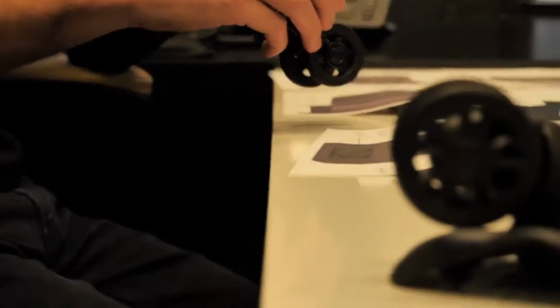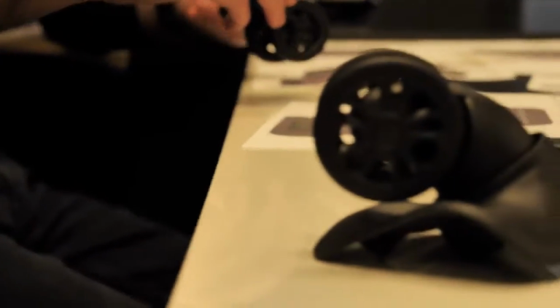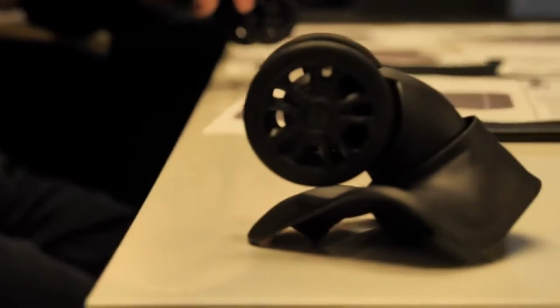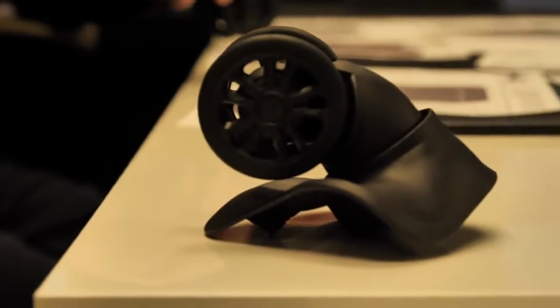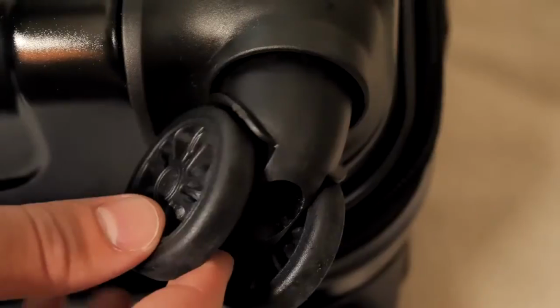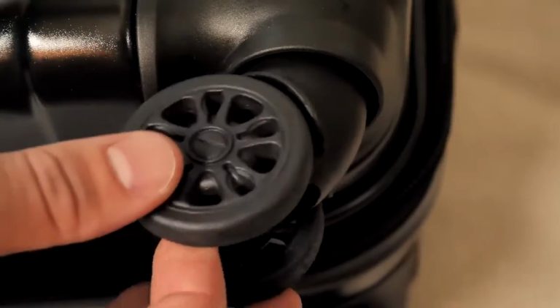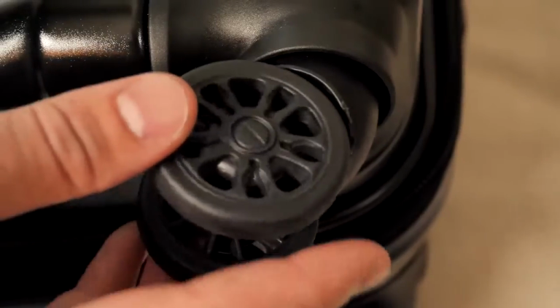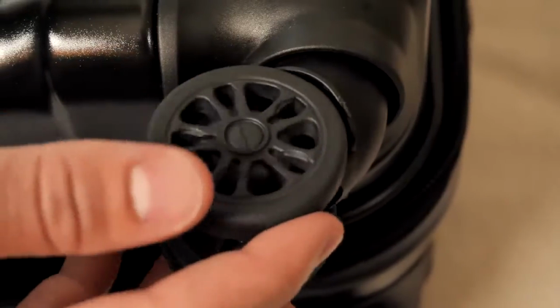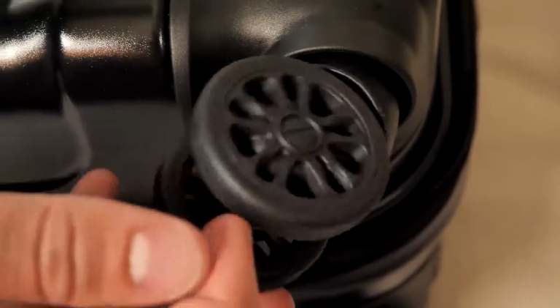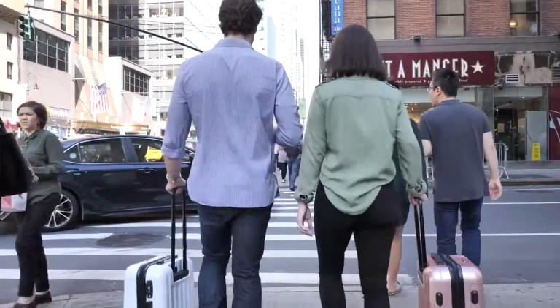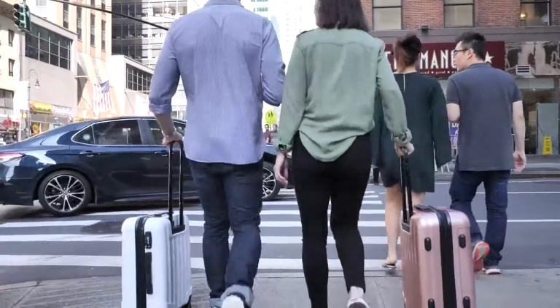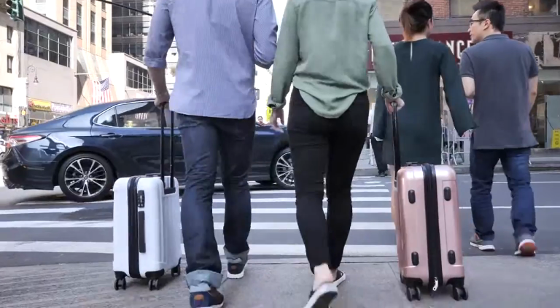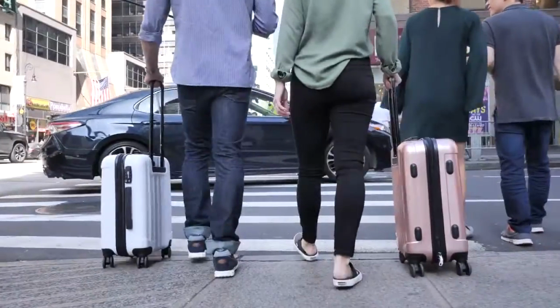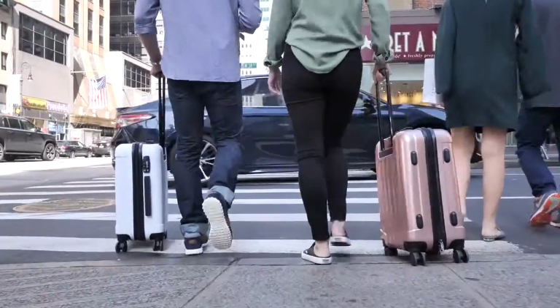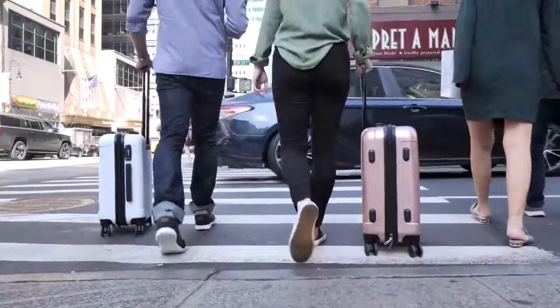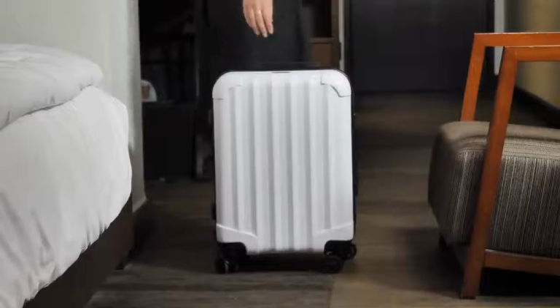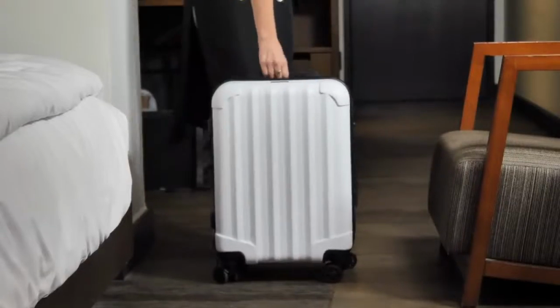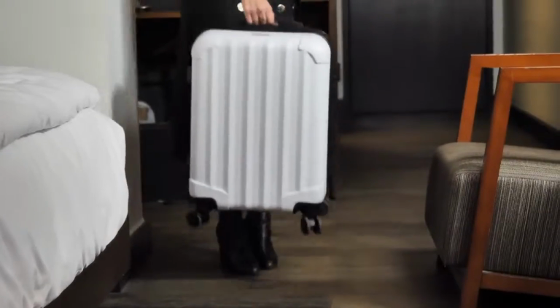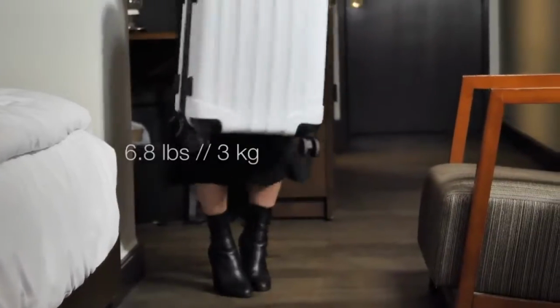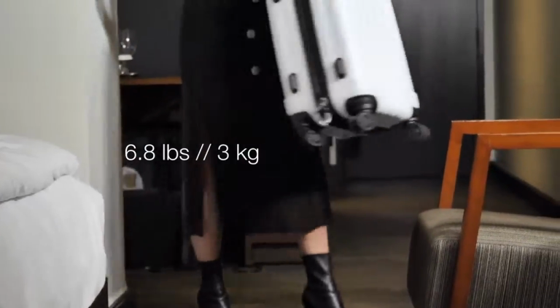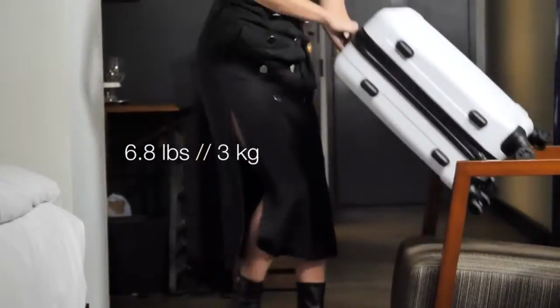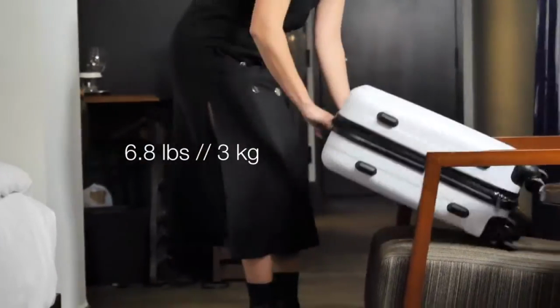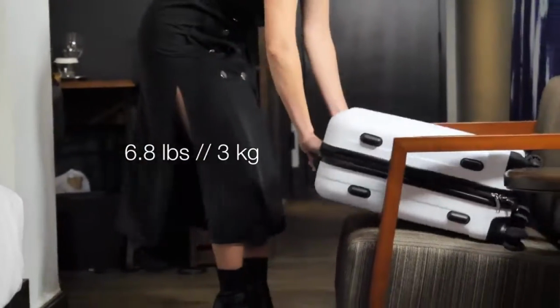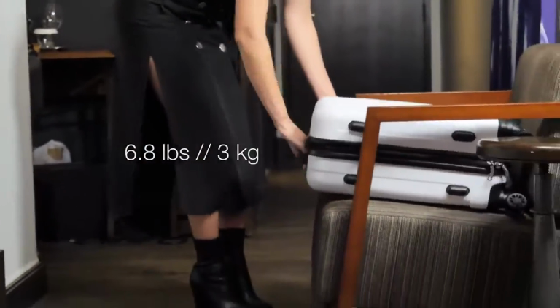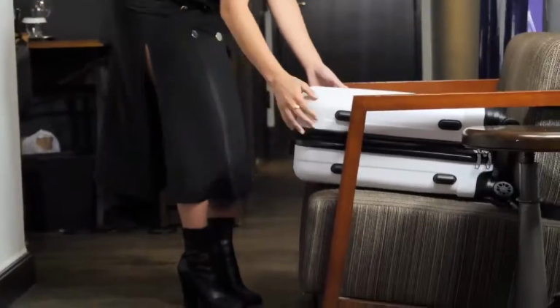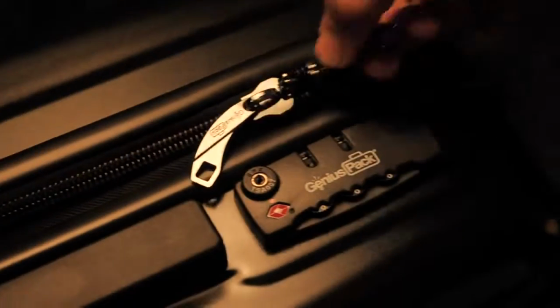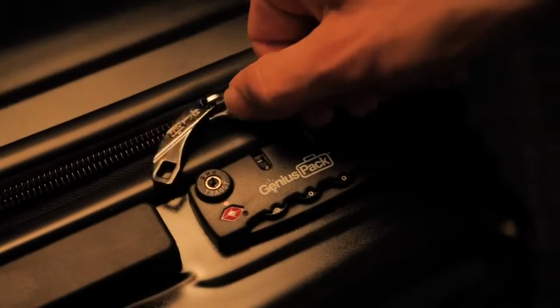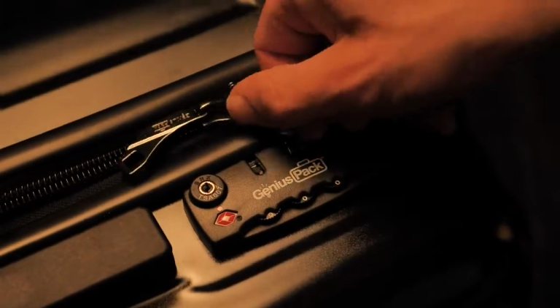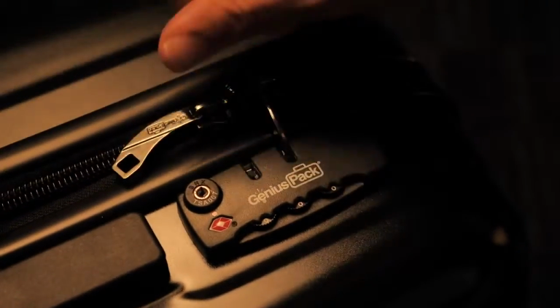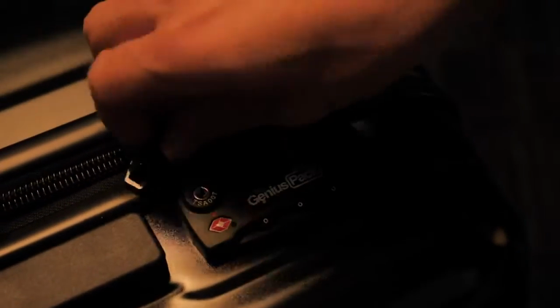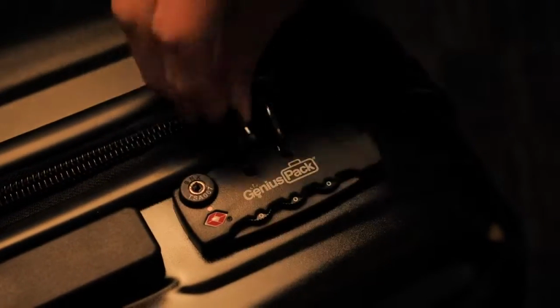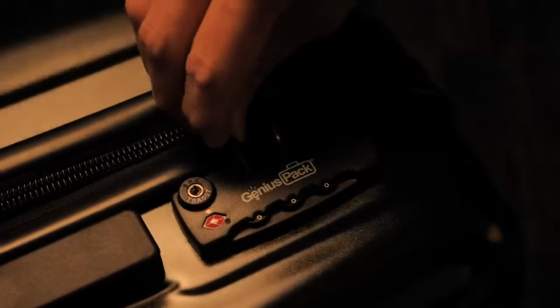It has not four, but eight wheels for a 360-degree super-smooth glide designed to wheel effortlessly on multiple terrains. It's extremely light, just 6.8 pounds. The zipper pullers click into the integrated combination lock.